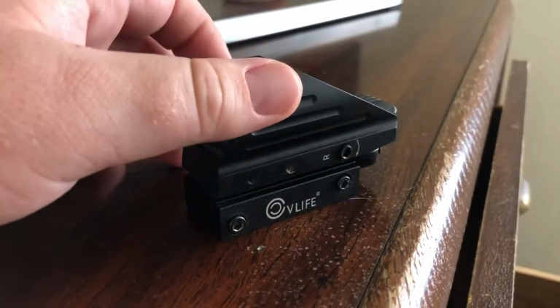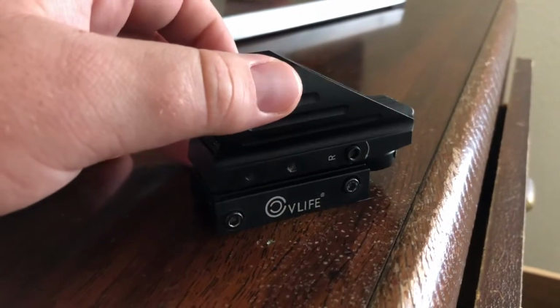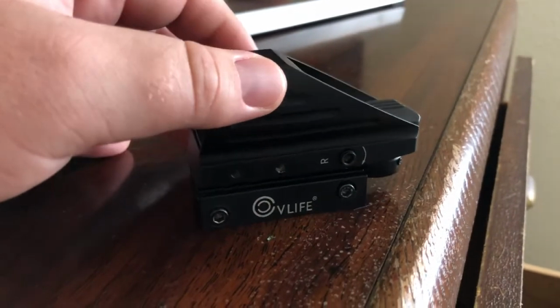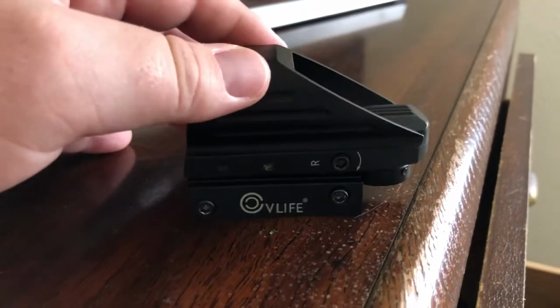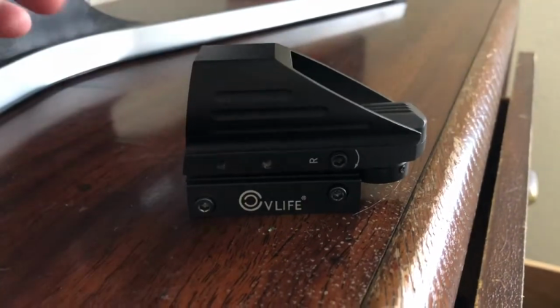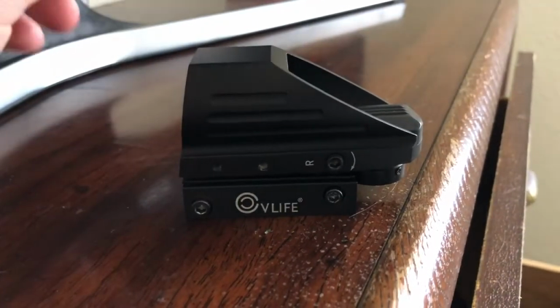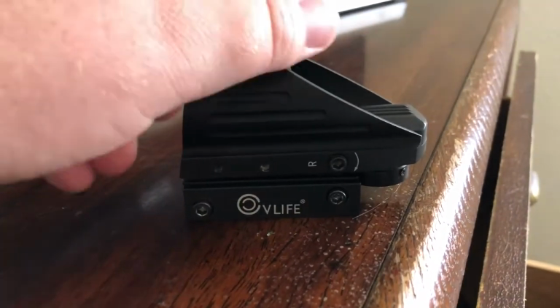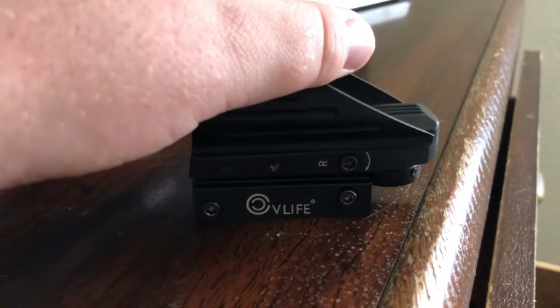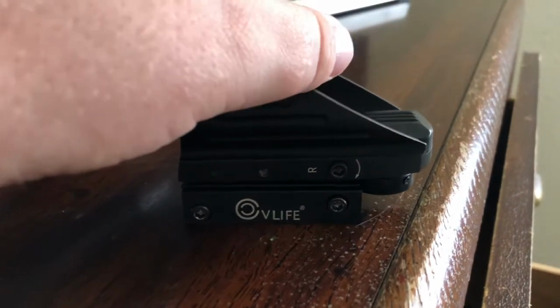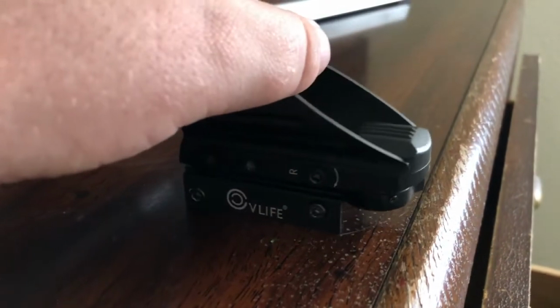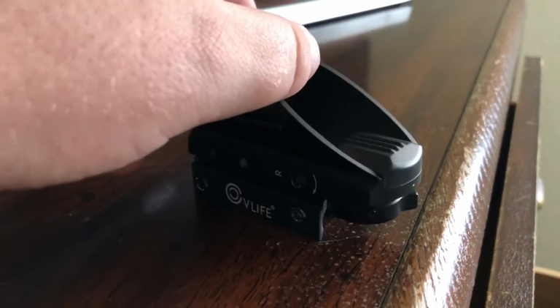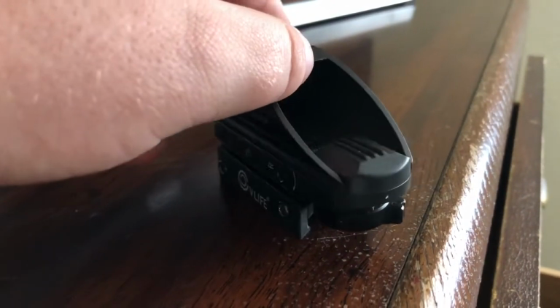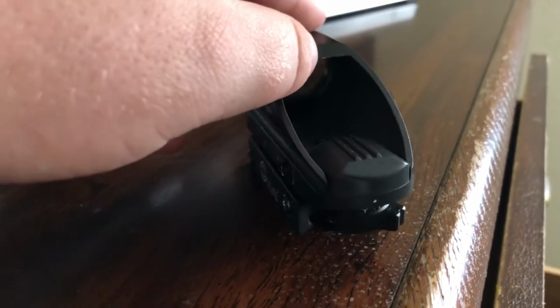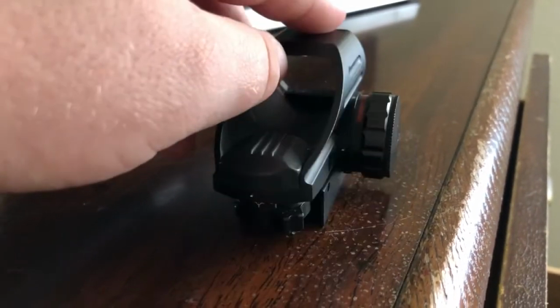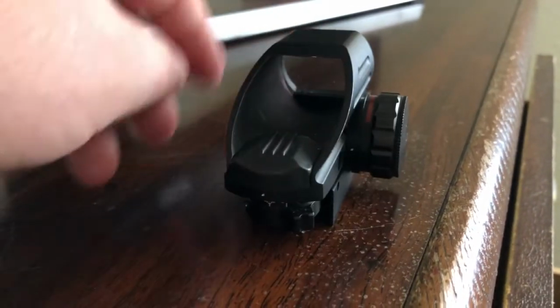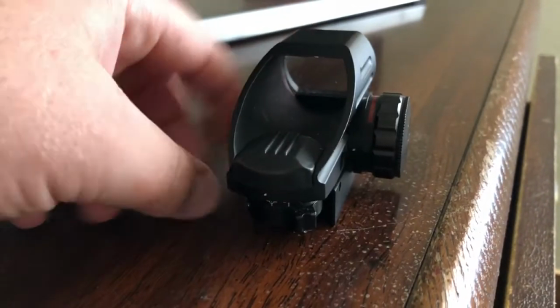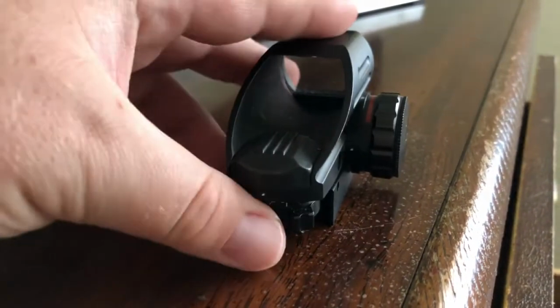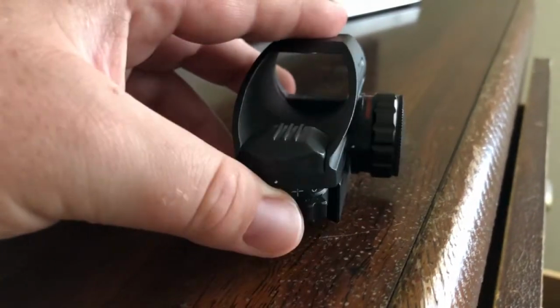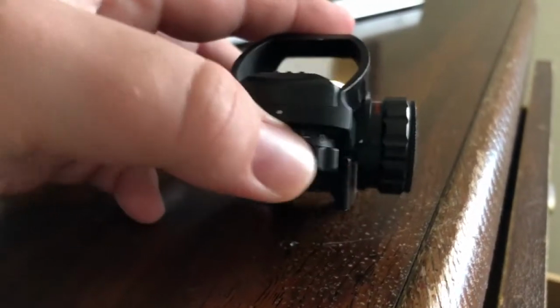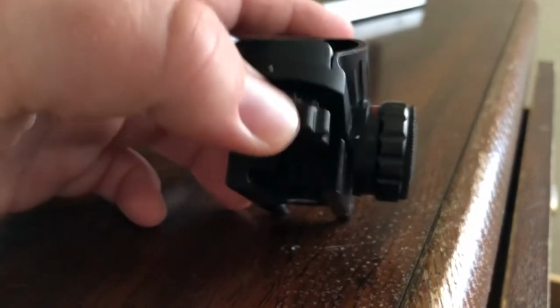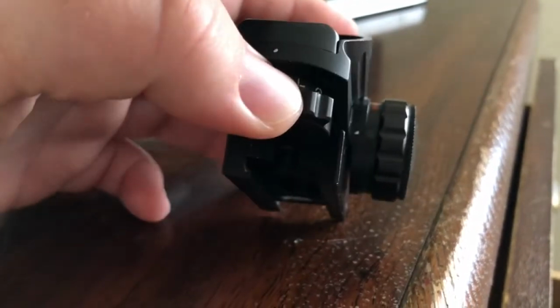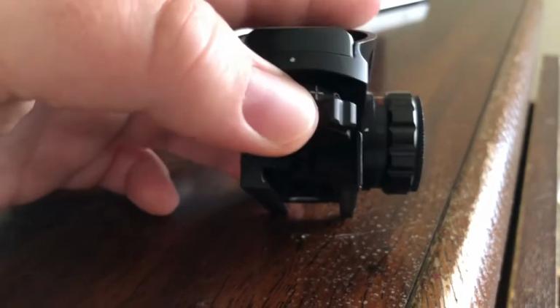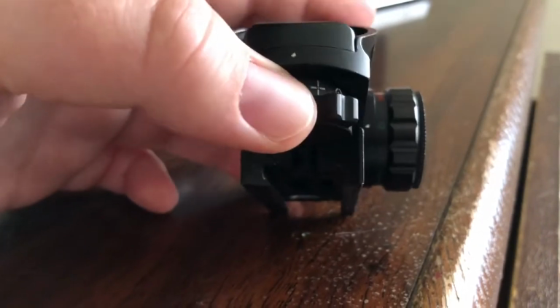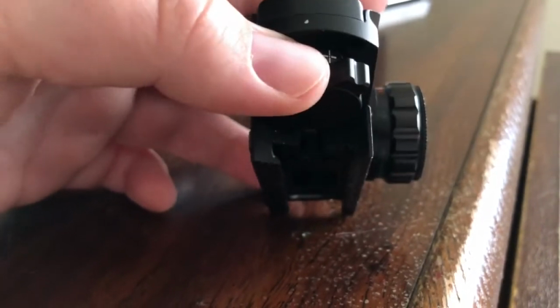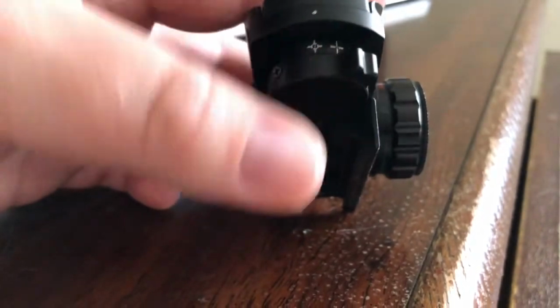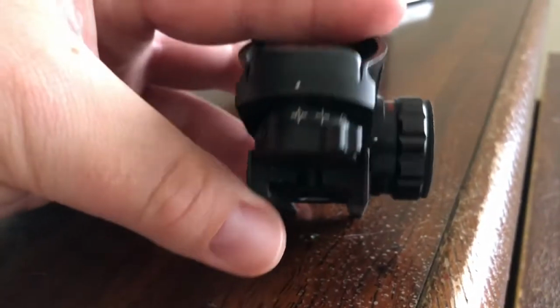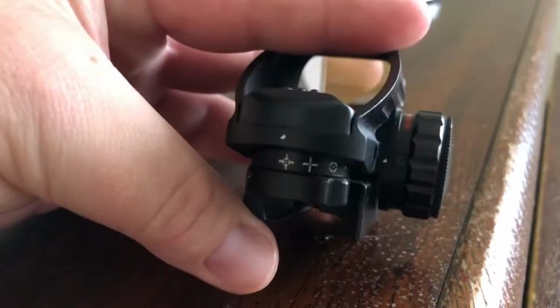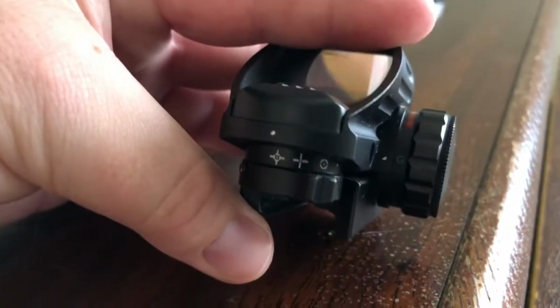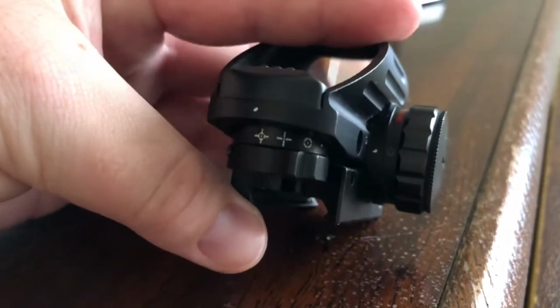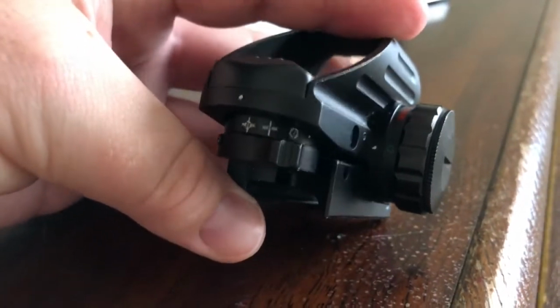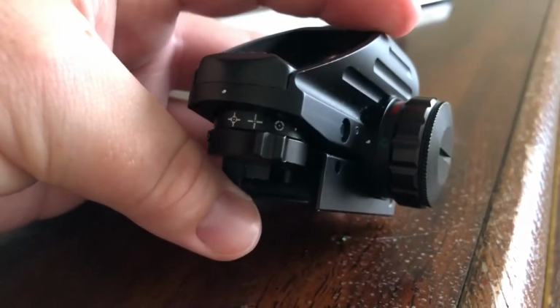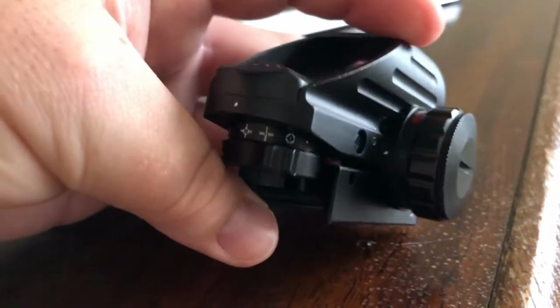The CV Life Red Dot is on the next level. With this optic, you will be the envy of everybody that doesn't already own a gun. Call me today at 555-2200.